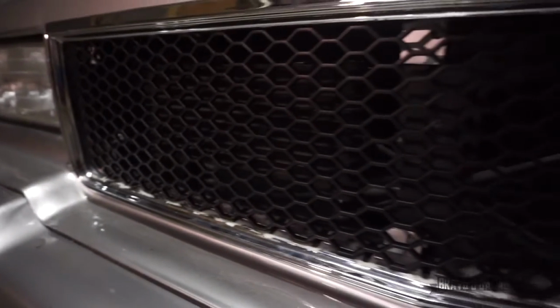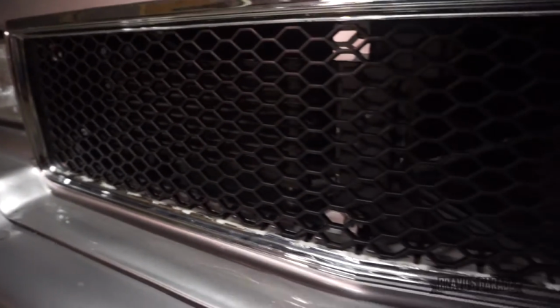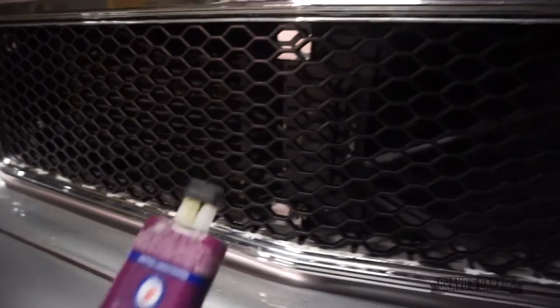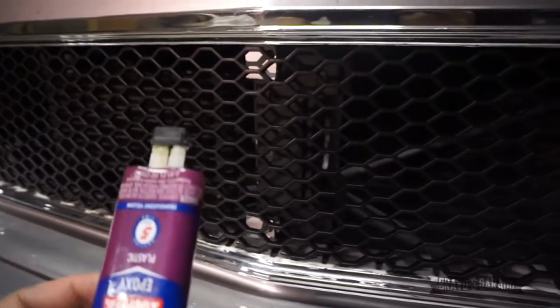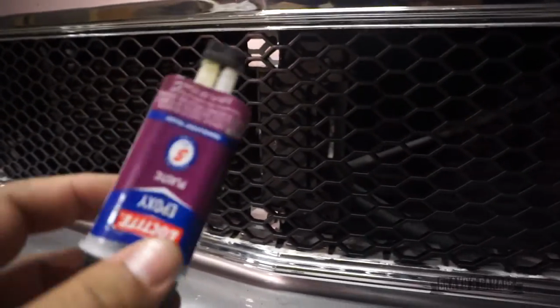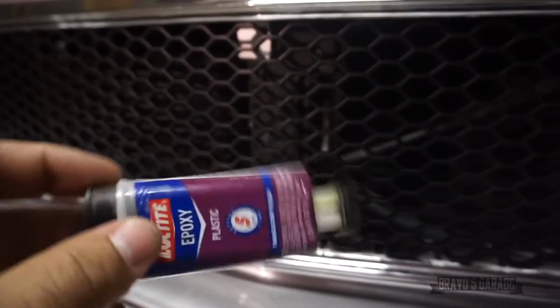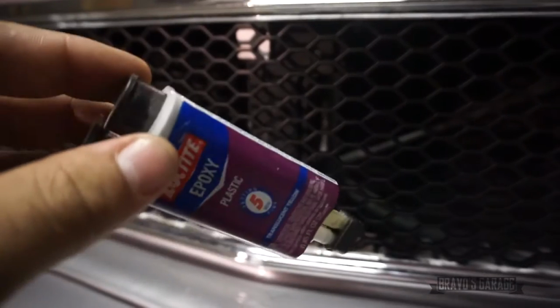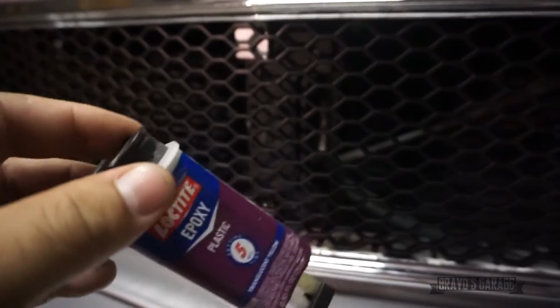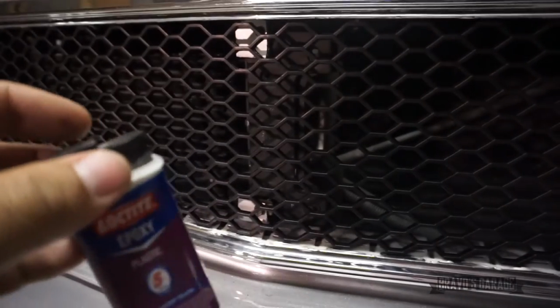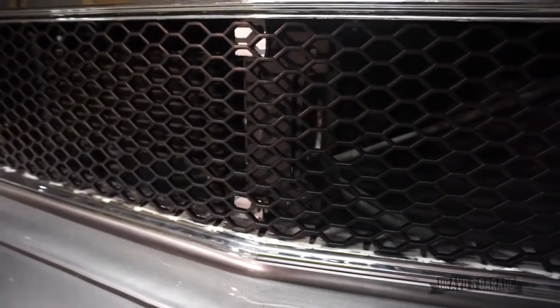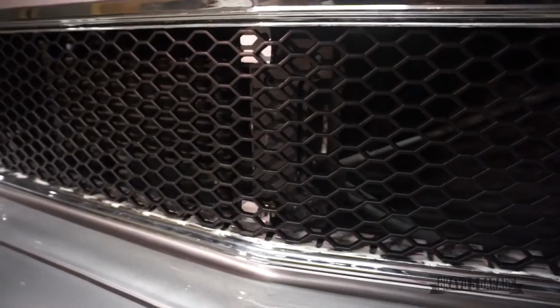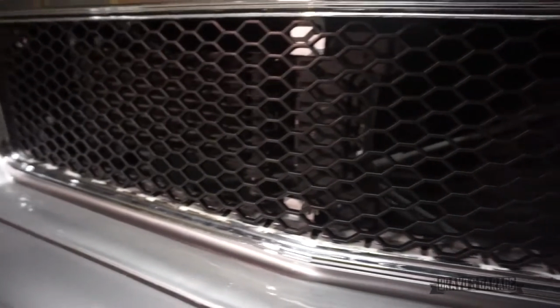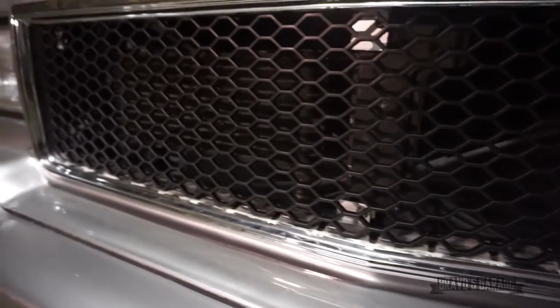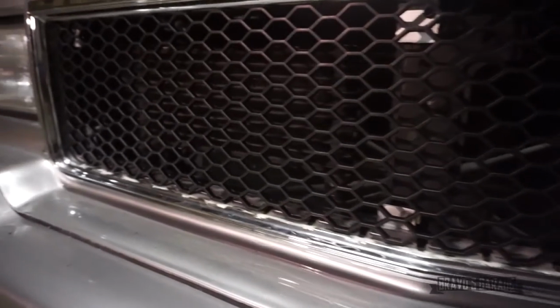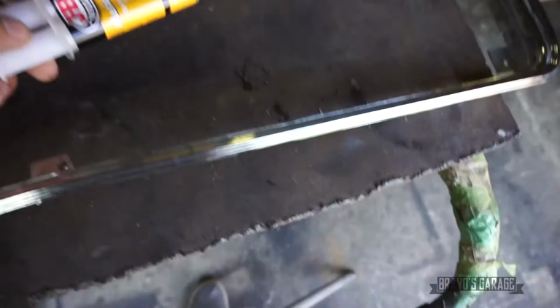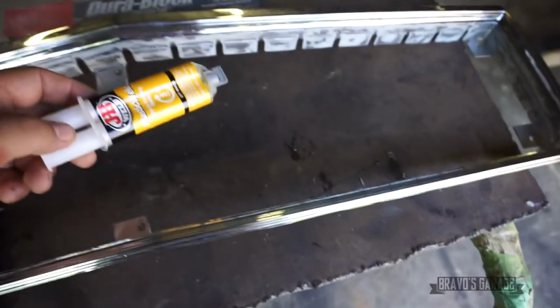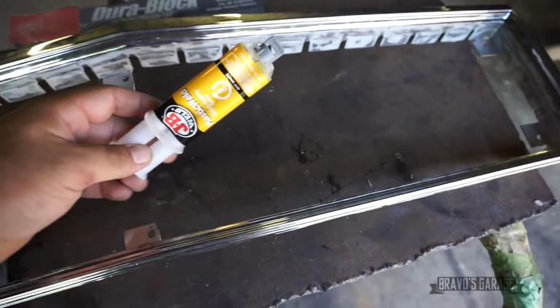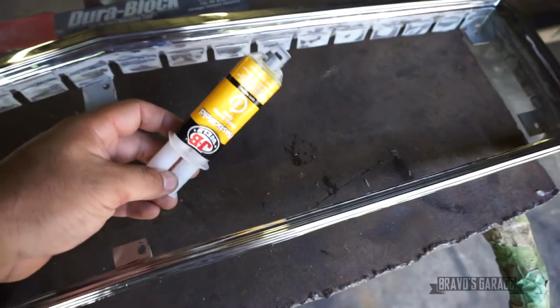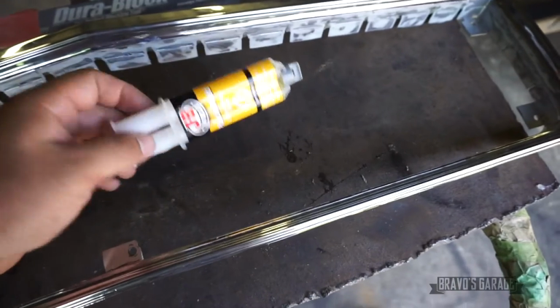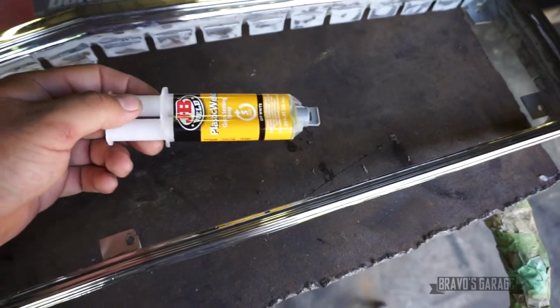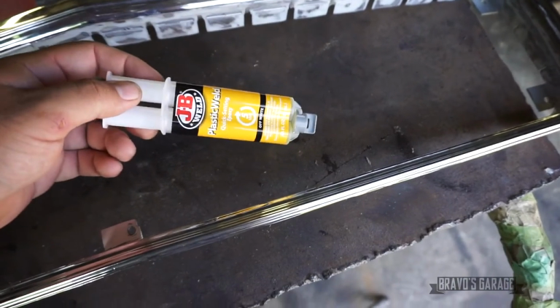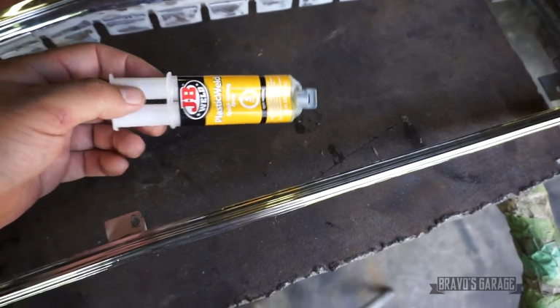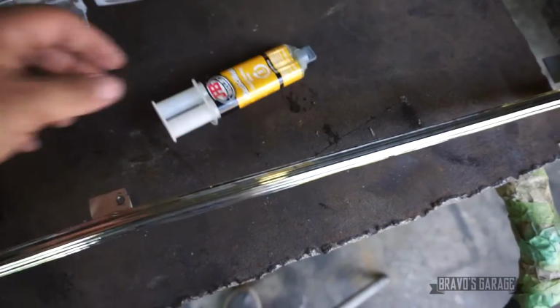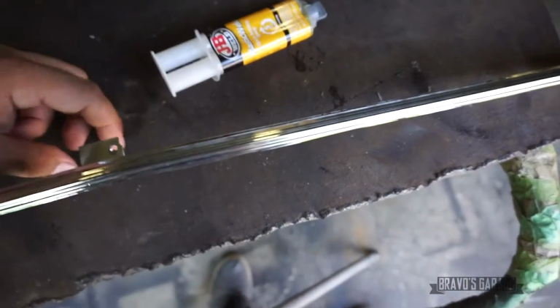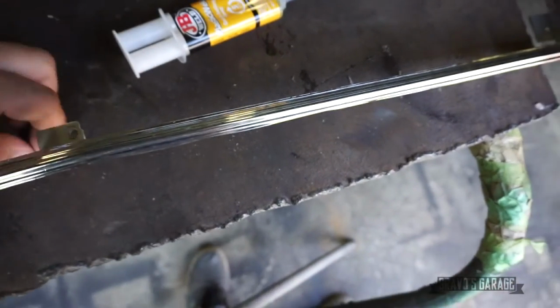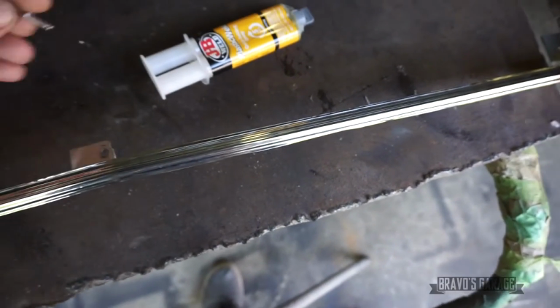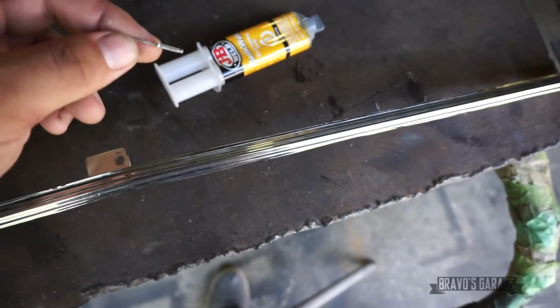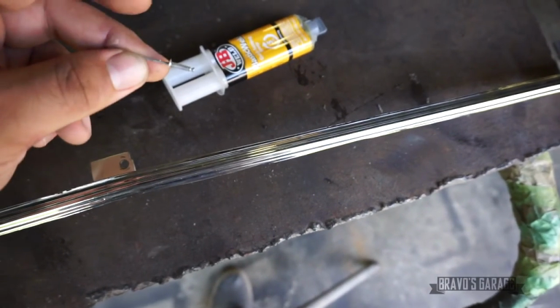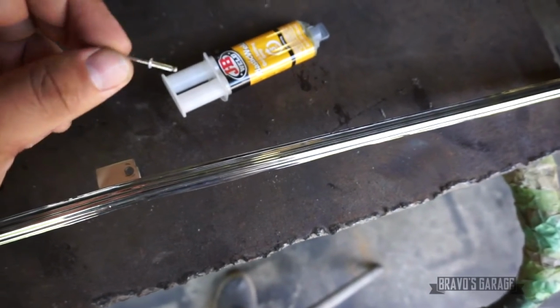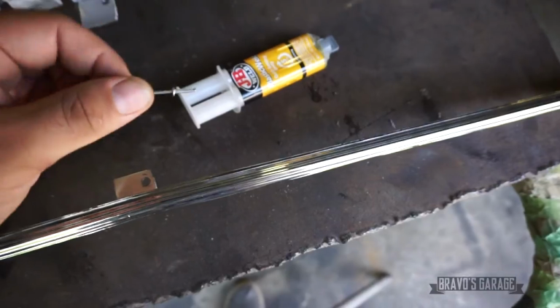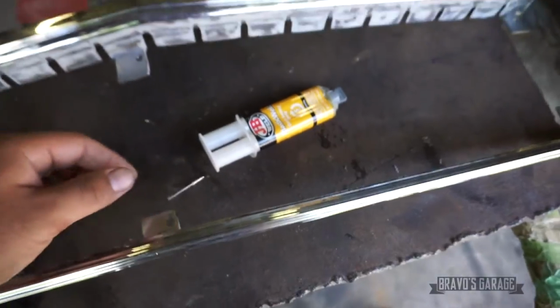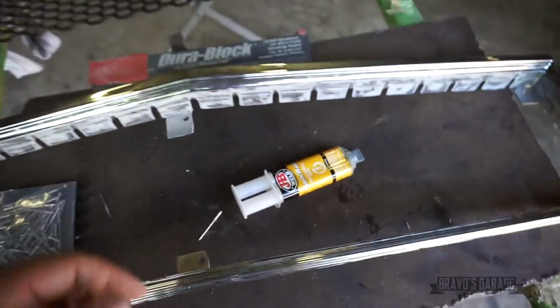I'm going to use some plastic epoxy to hold it in place. This epoxy stuff didn't work, so I'm going to be using these small little rivets to hold the grill together.